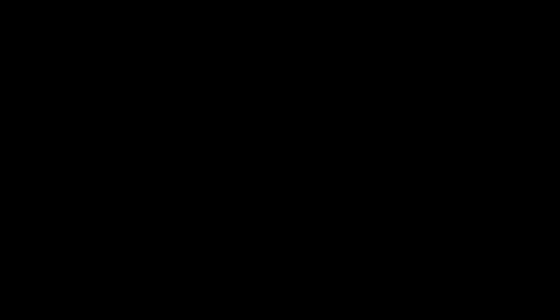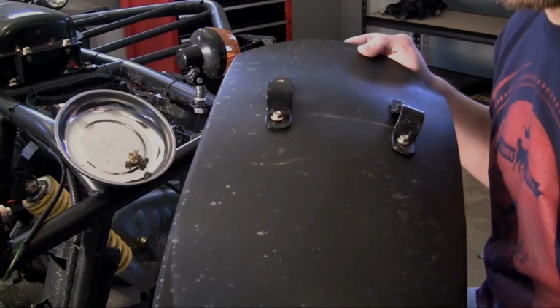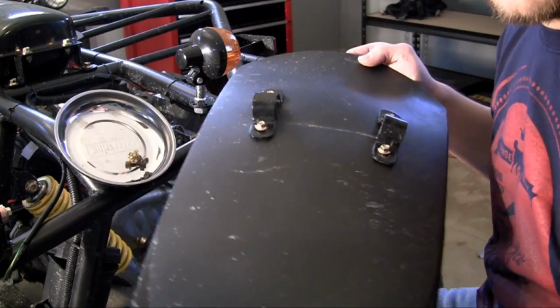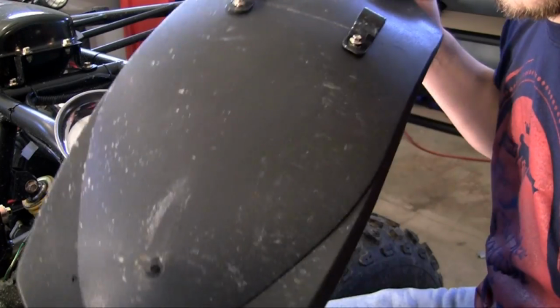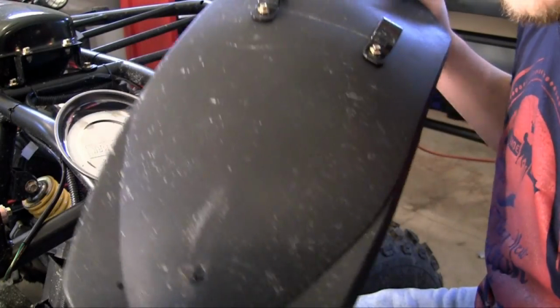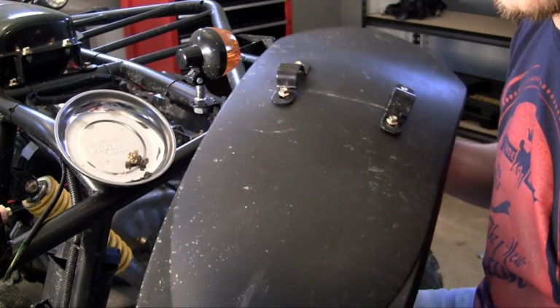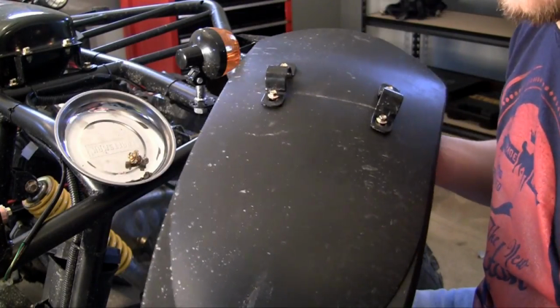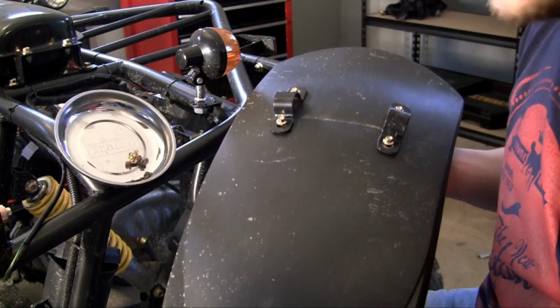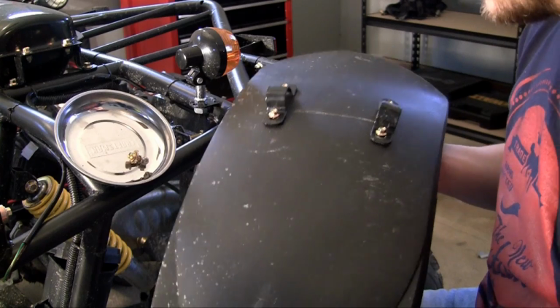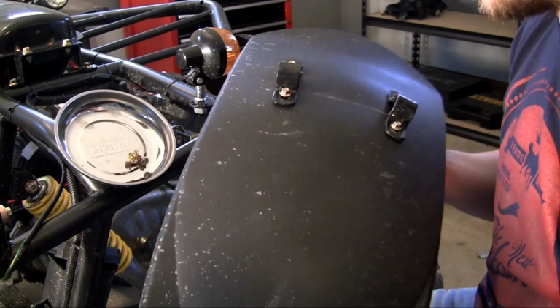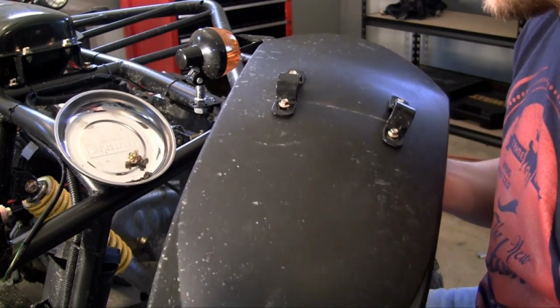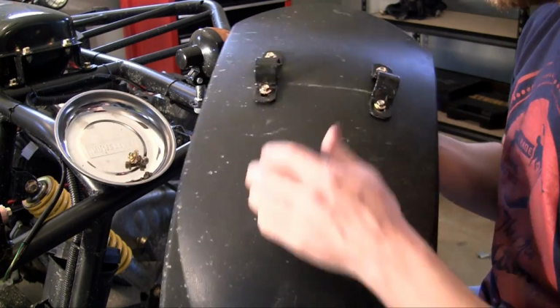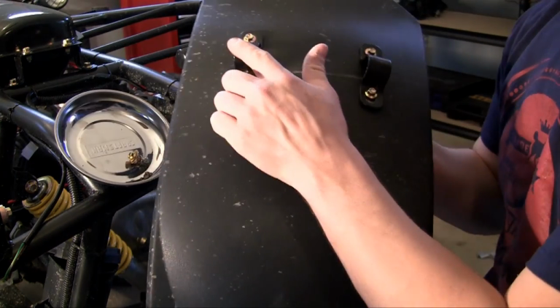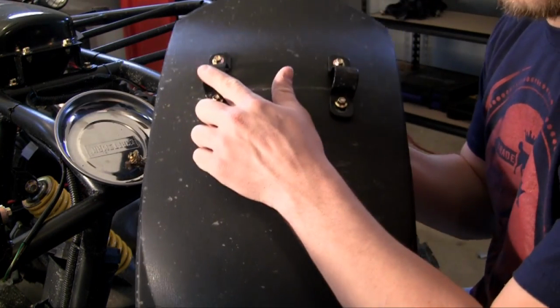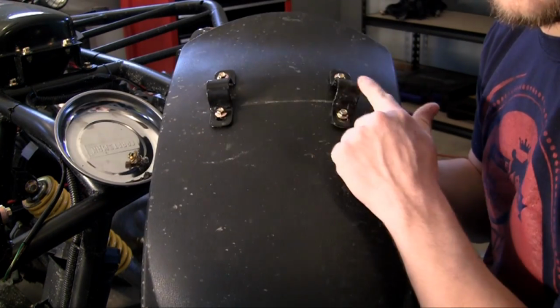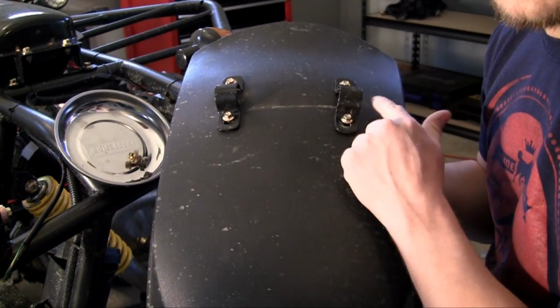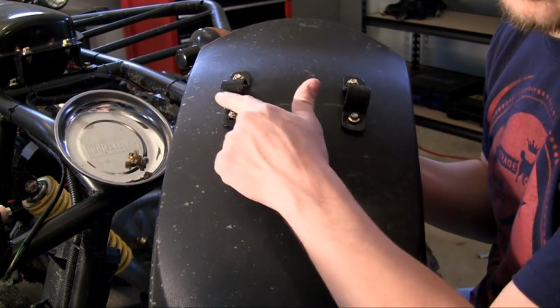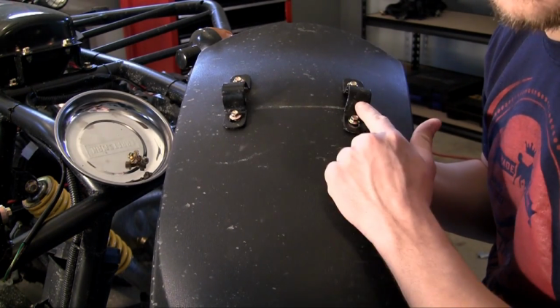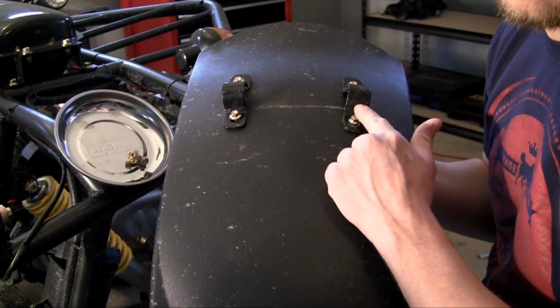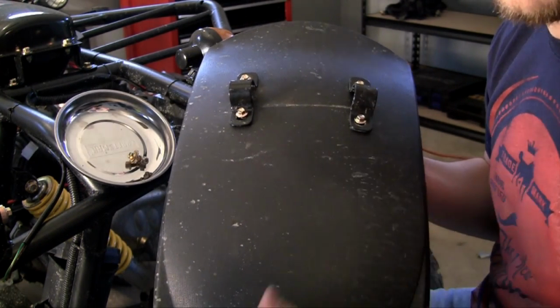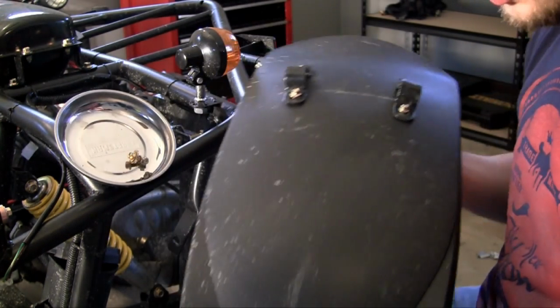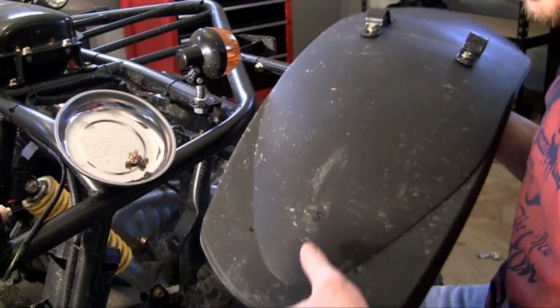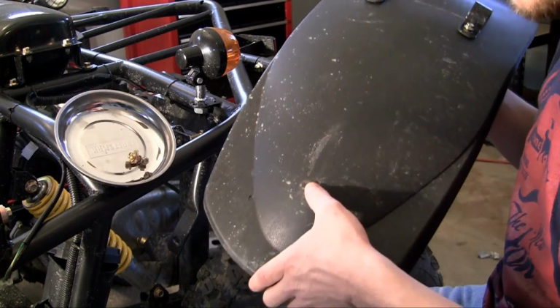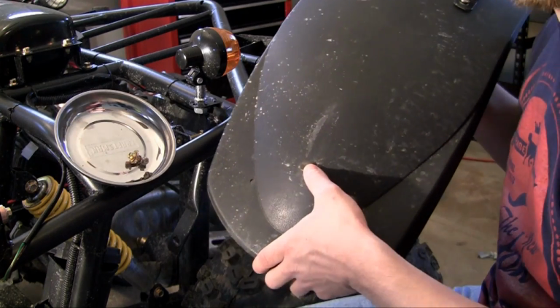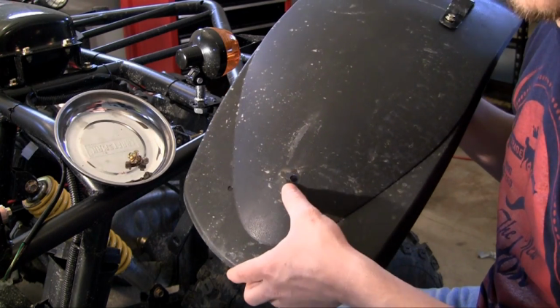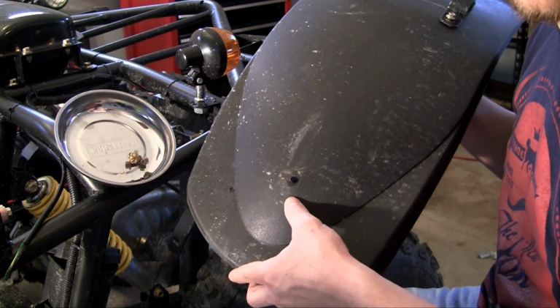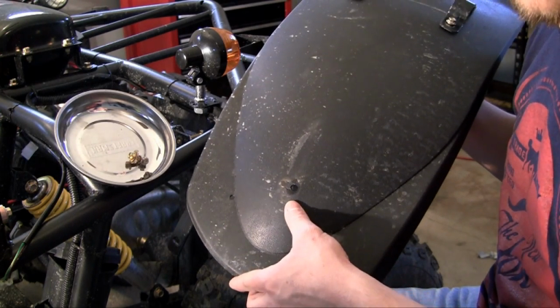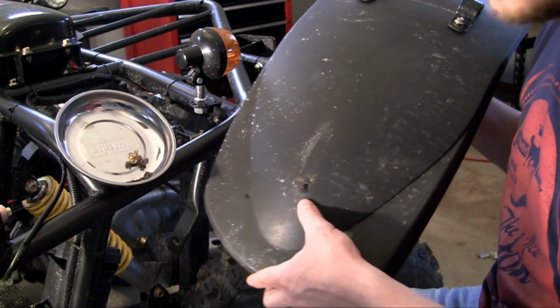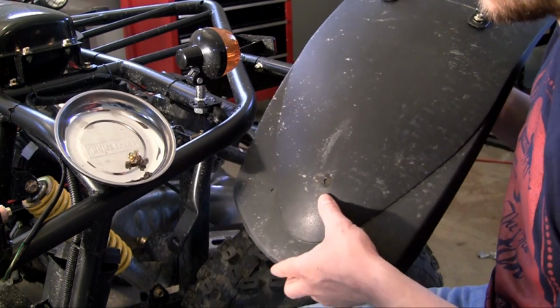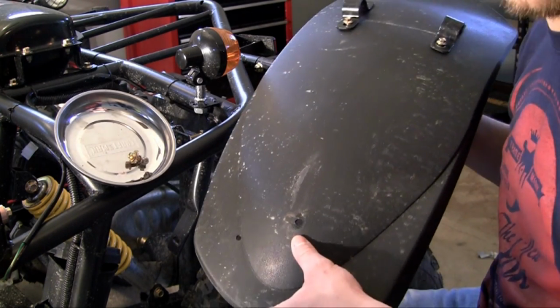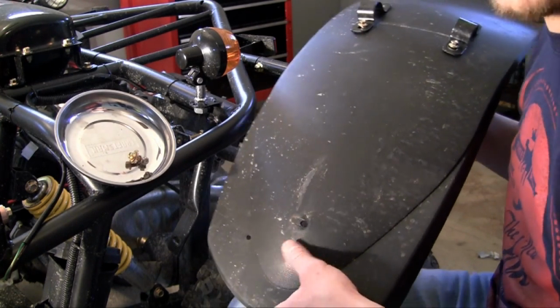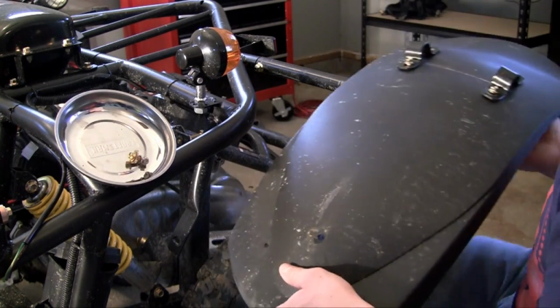This mud flap right here has three different places where it mounts. Two brackets right here slide over the pole, and it has one space for a bolt at the bottom where it just folds right onto the frame.